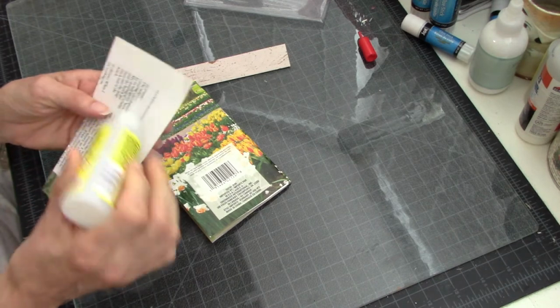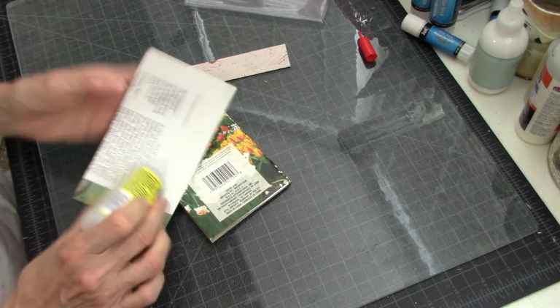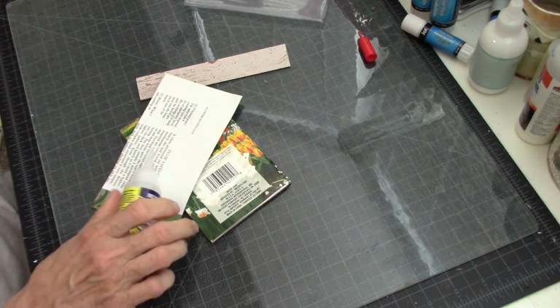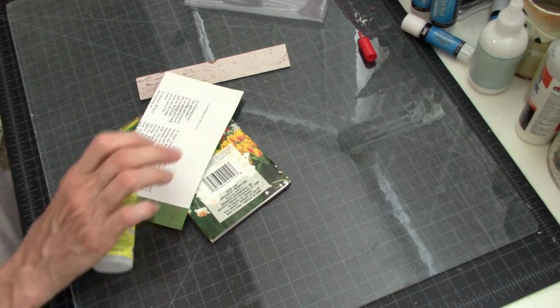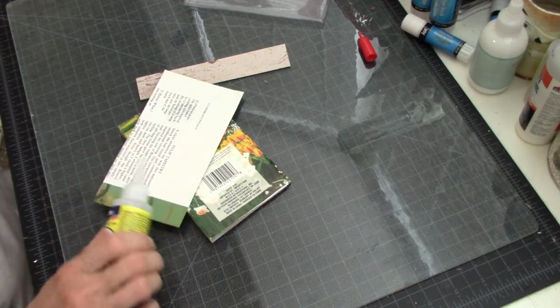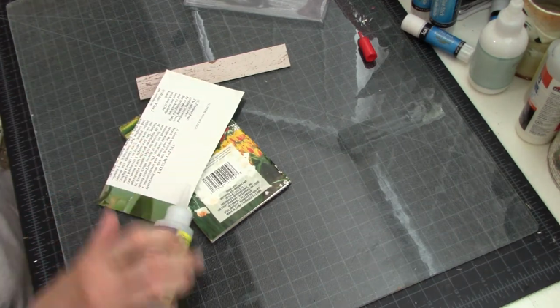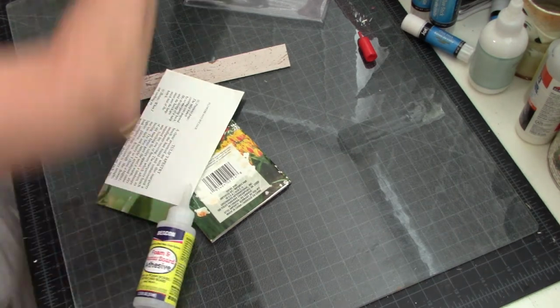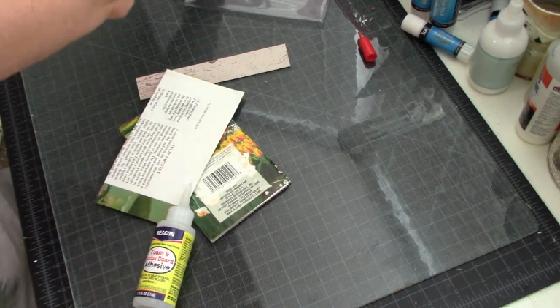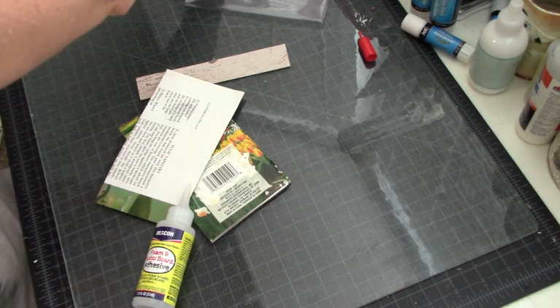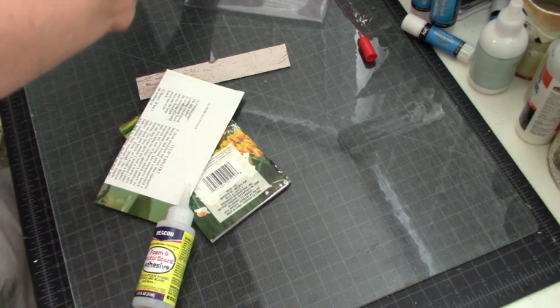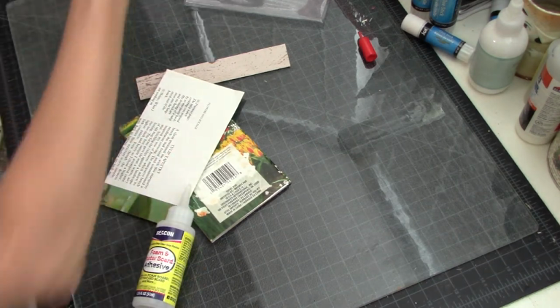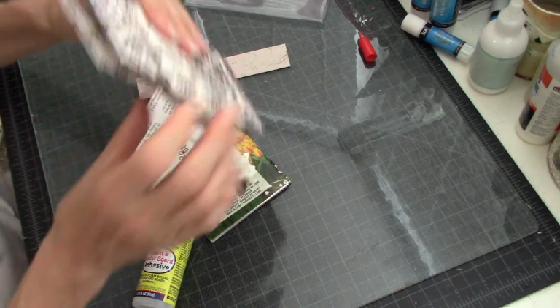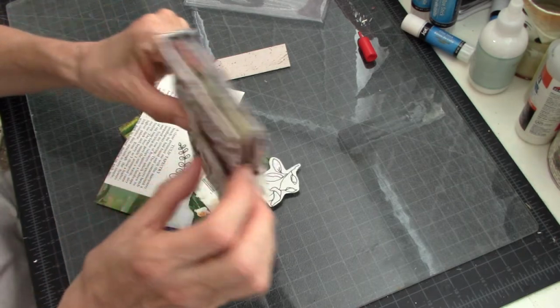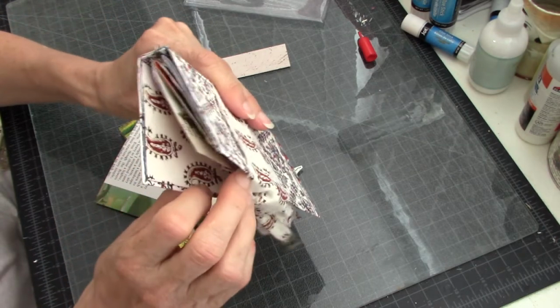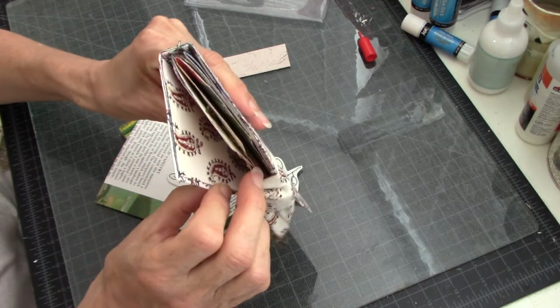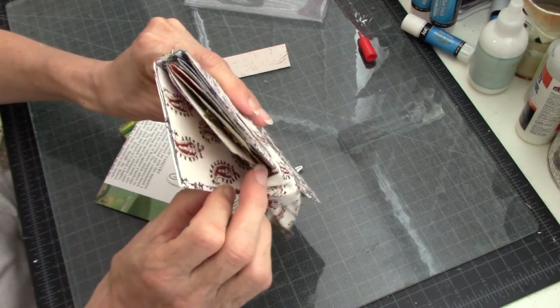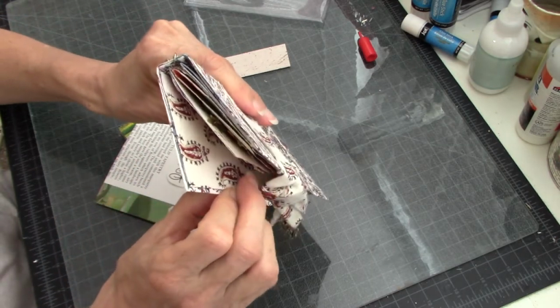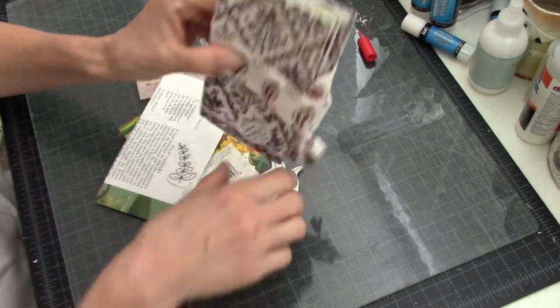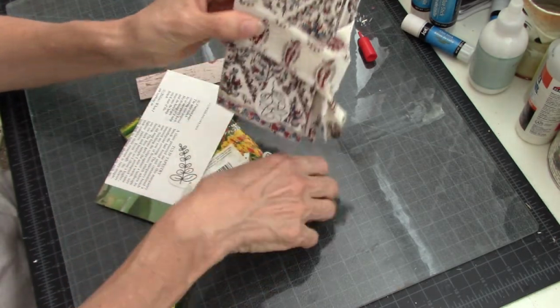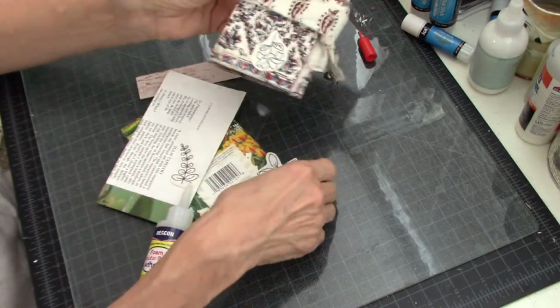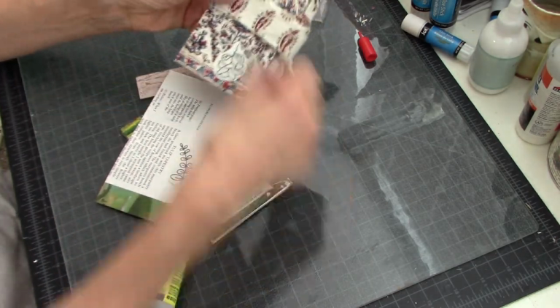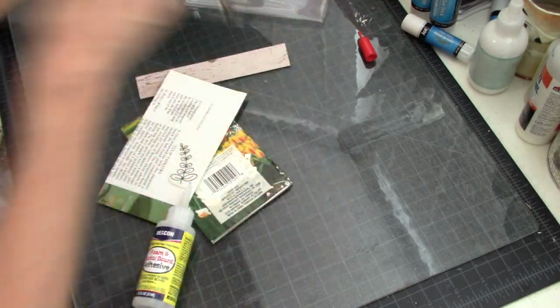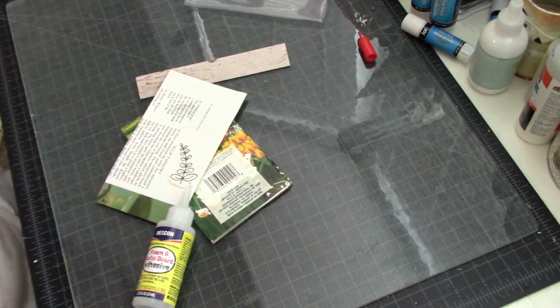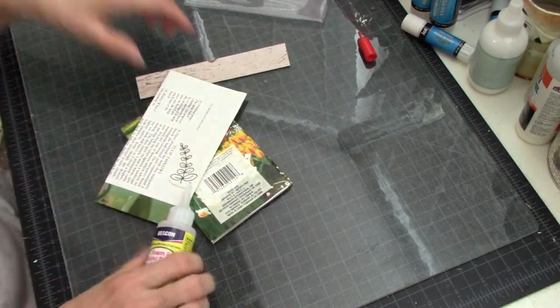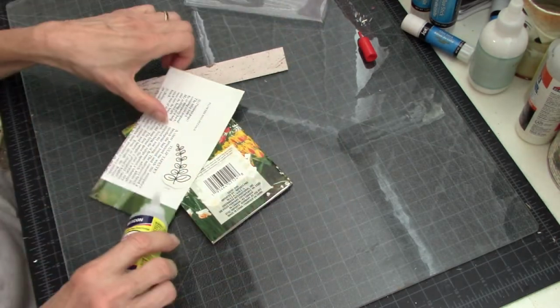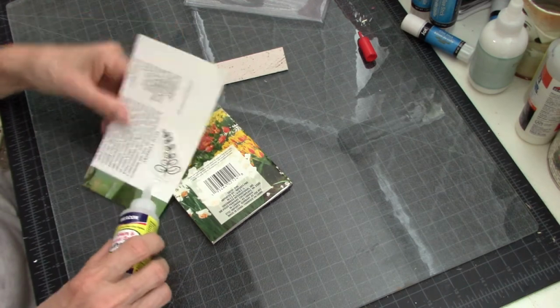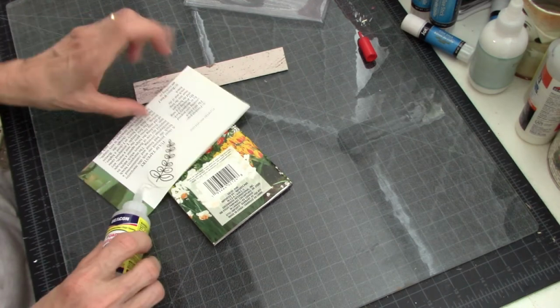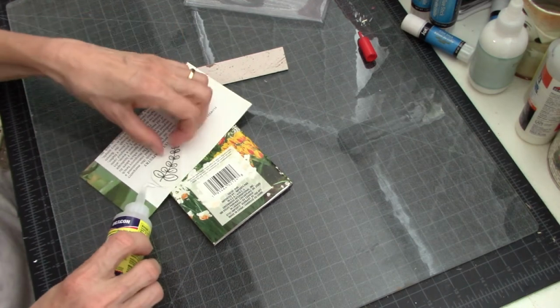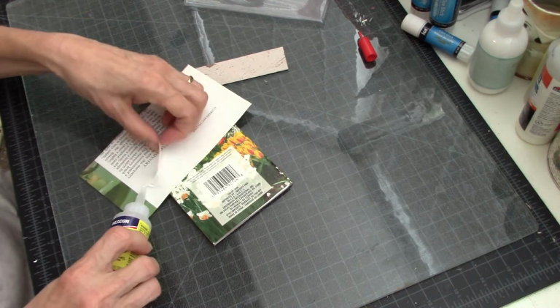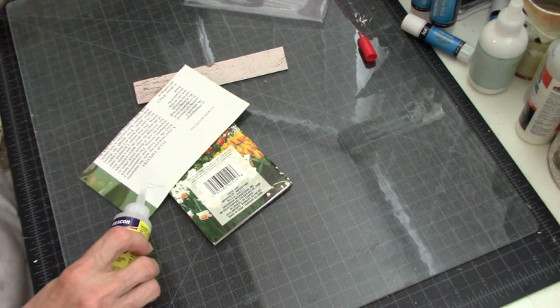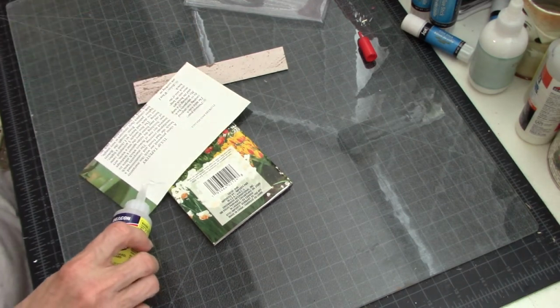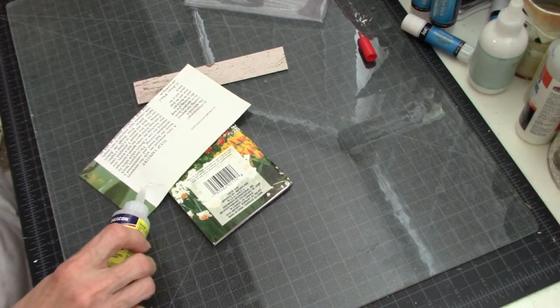I do have a journal that I was doing following with Cat Hand, and all the pages in this one are made from a checkbook register, so that's also an option.